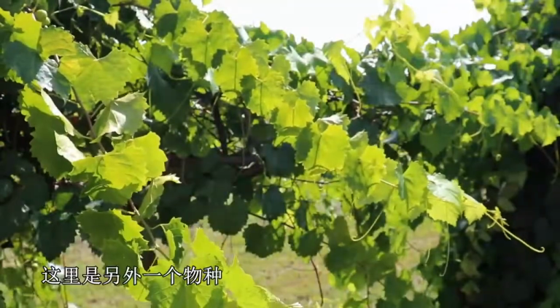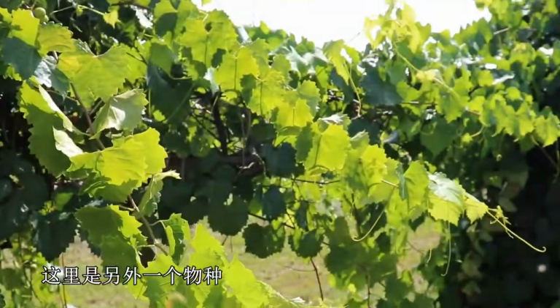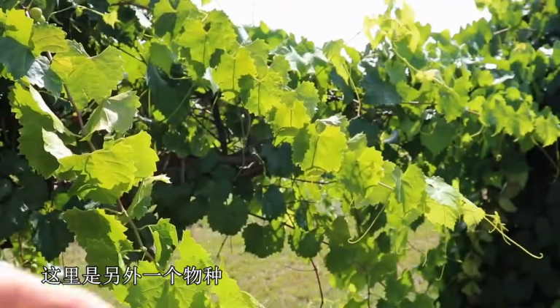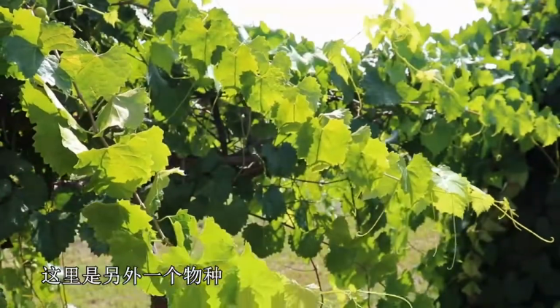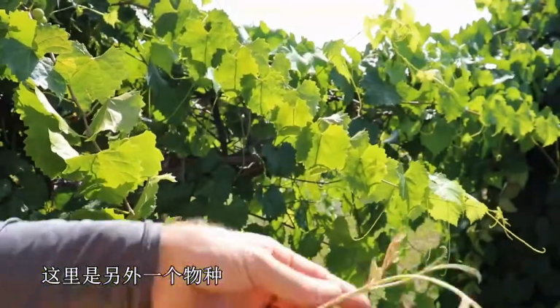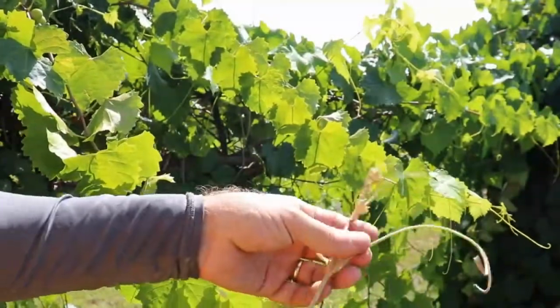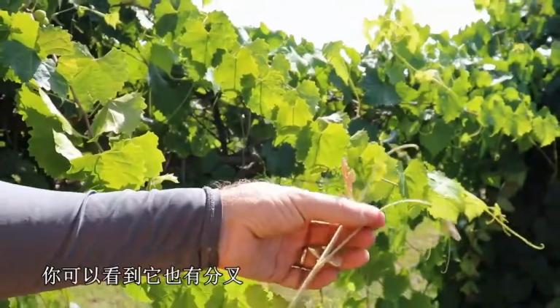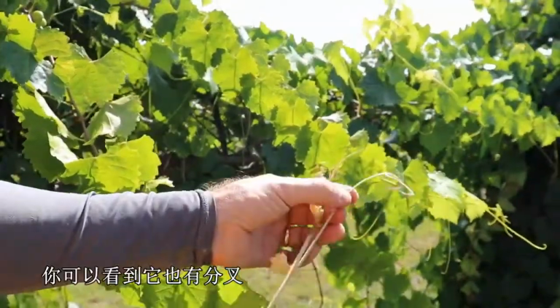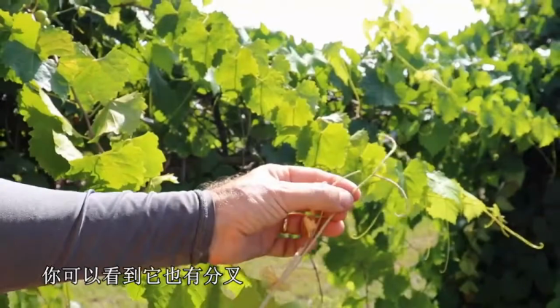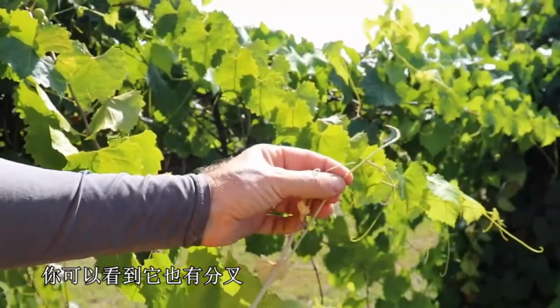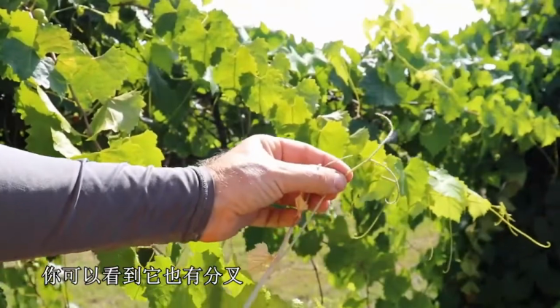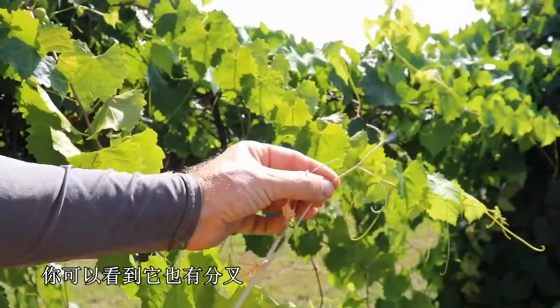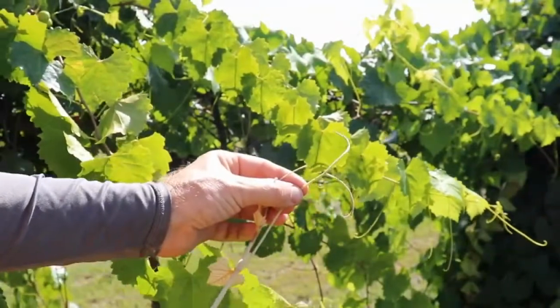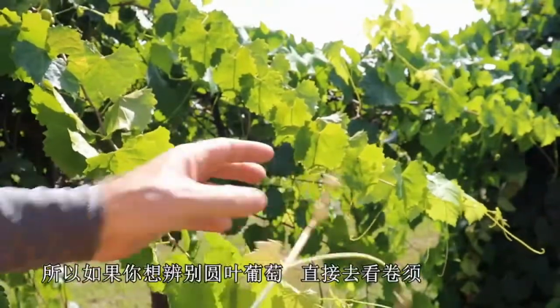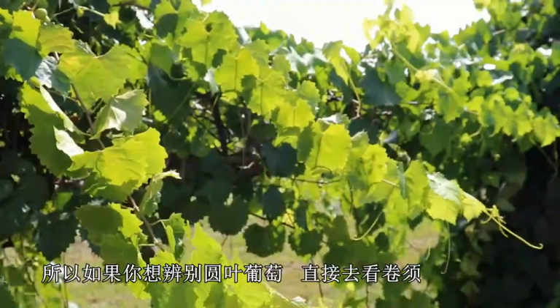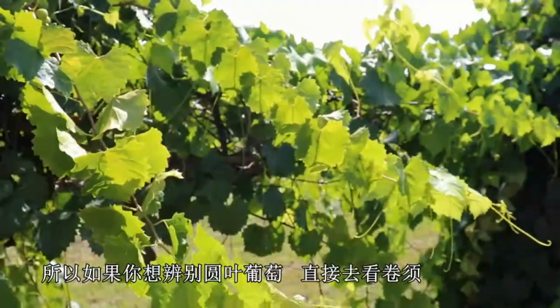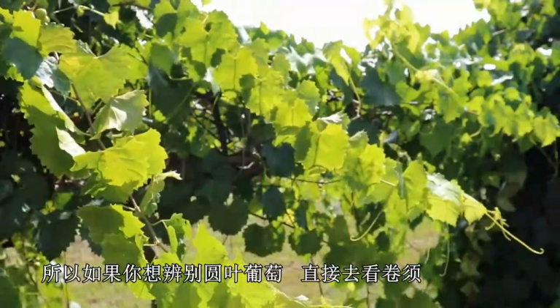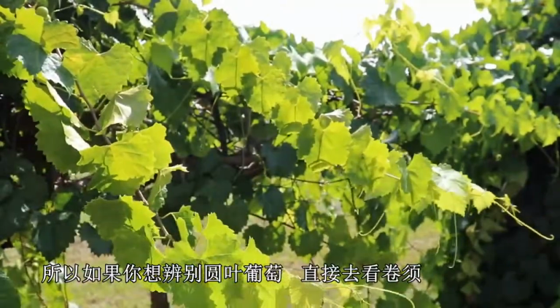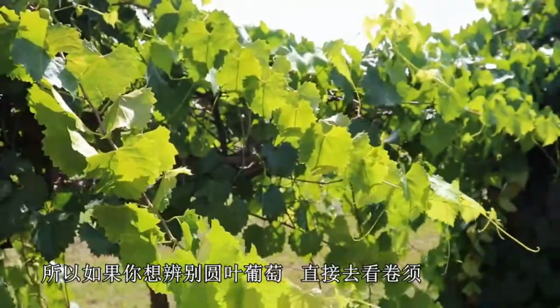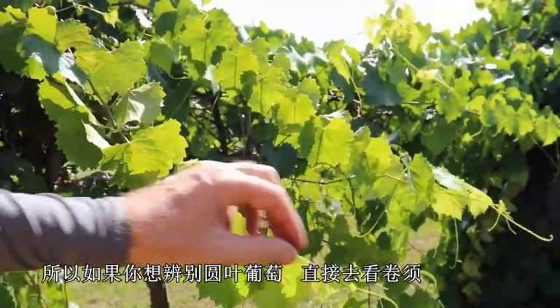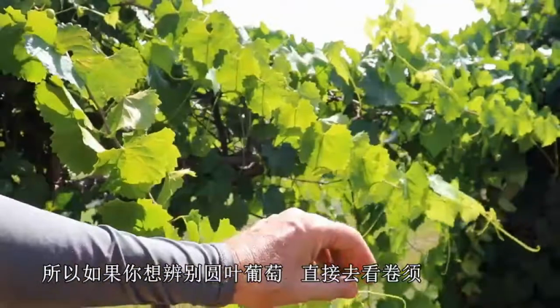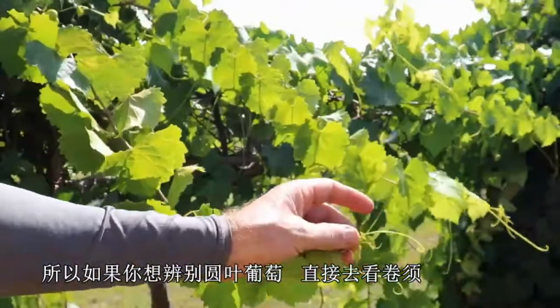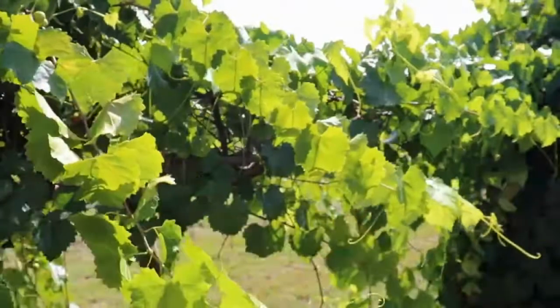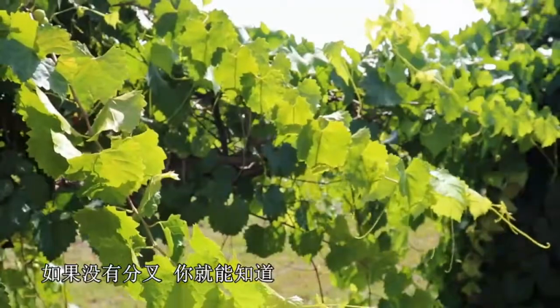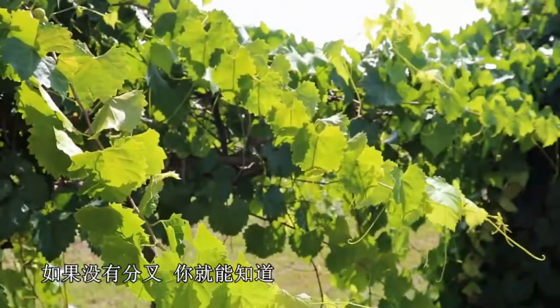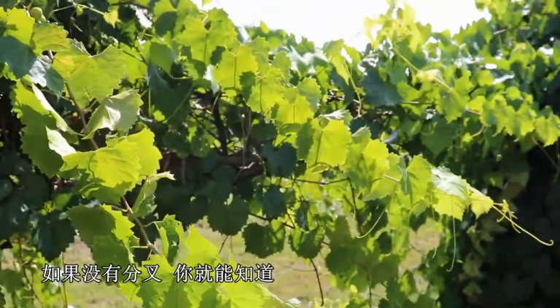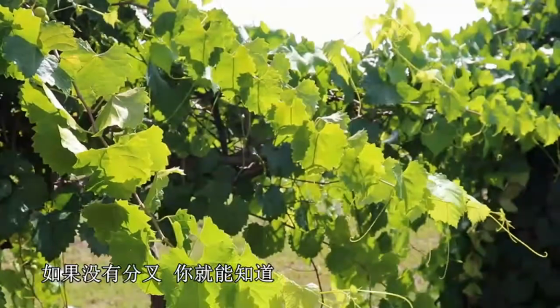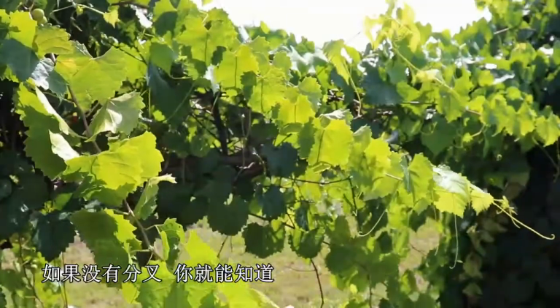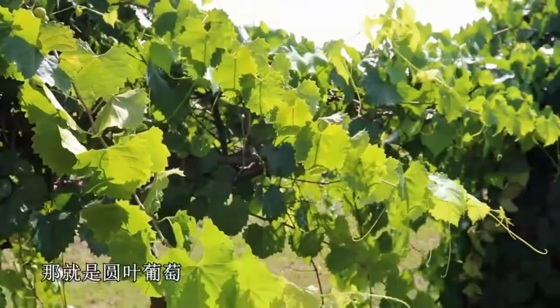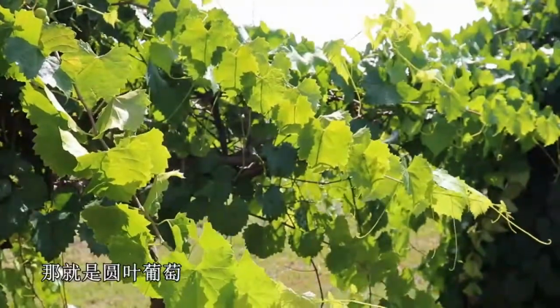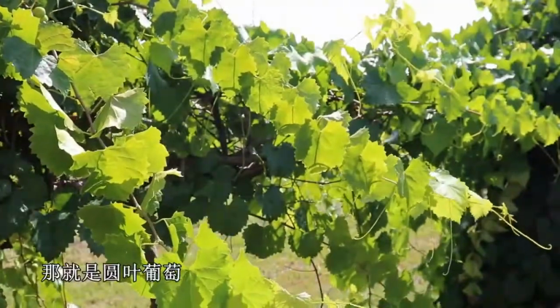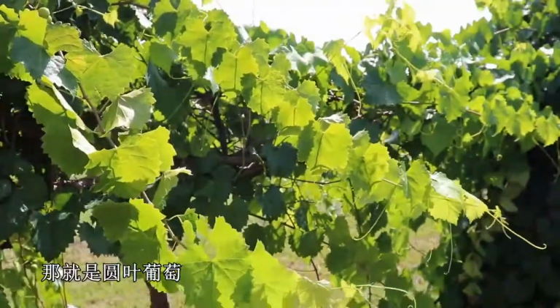Here's a different species and you can see it's also branched. So if you're wondering whether you've got a muscadine or not, just go straight to the tendril — if it's not forked, you know that it's a muscadine.